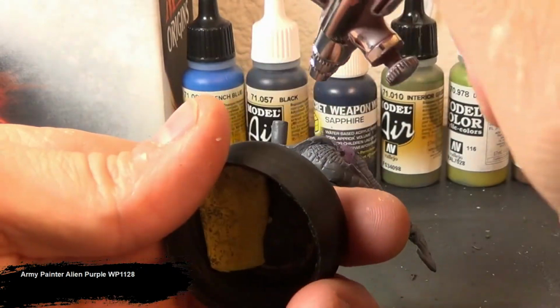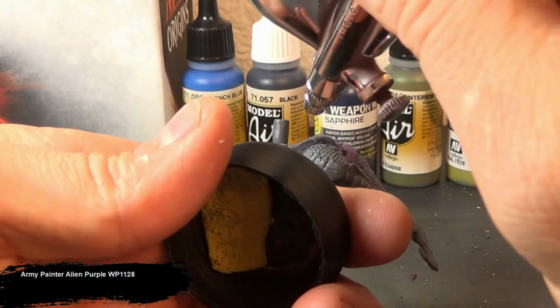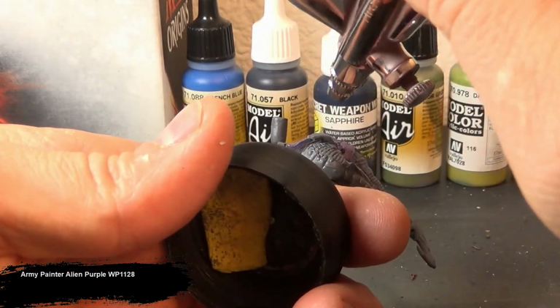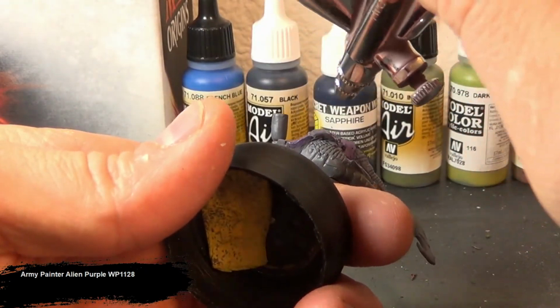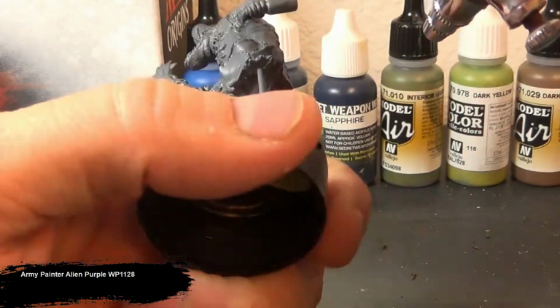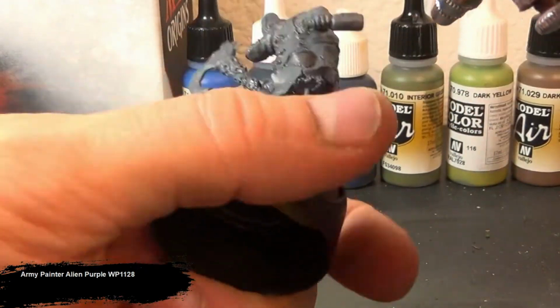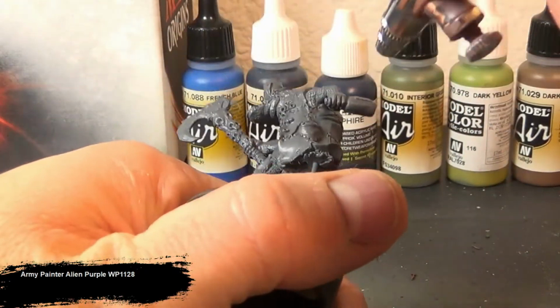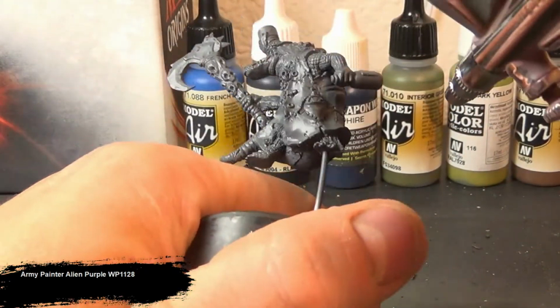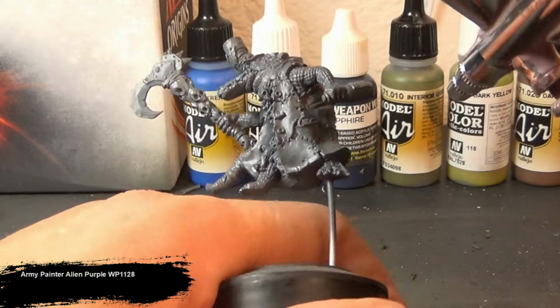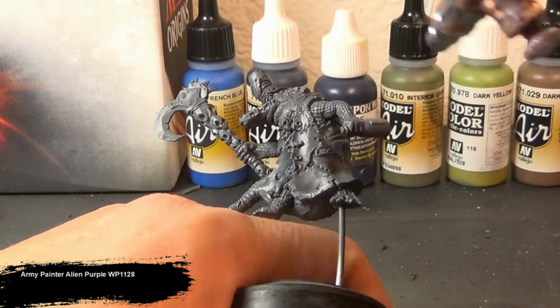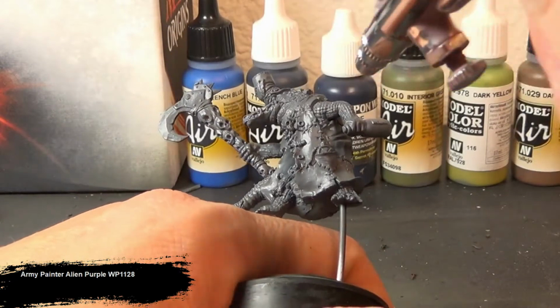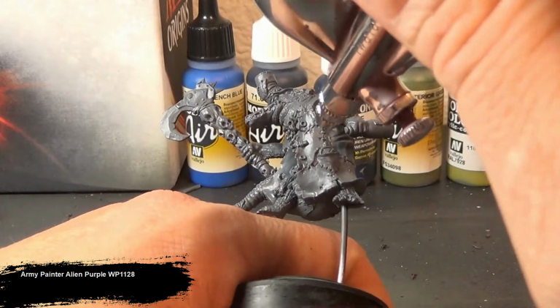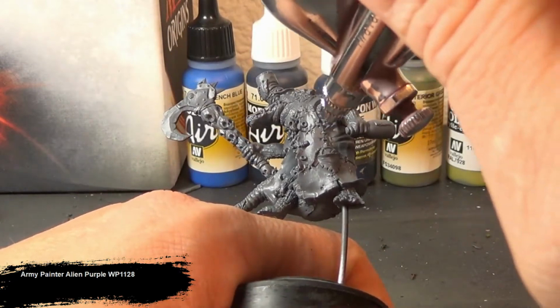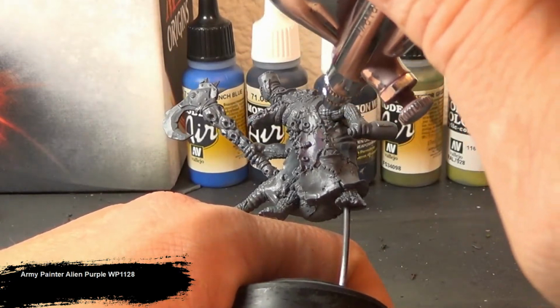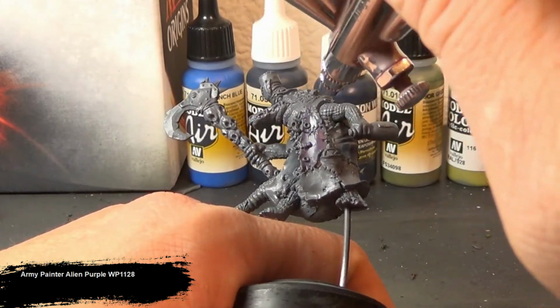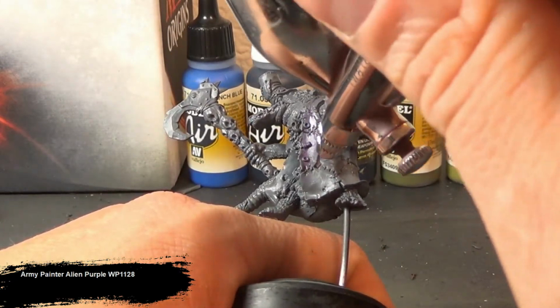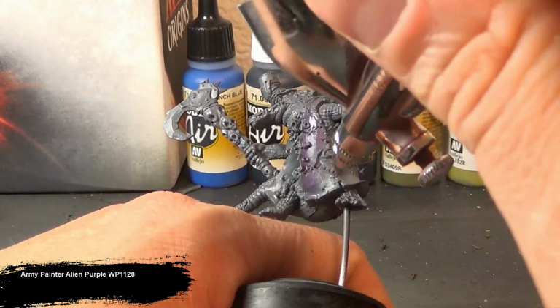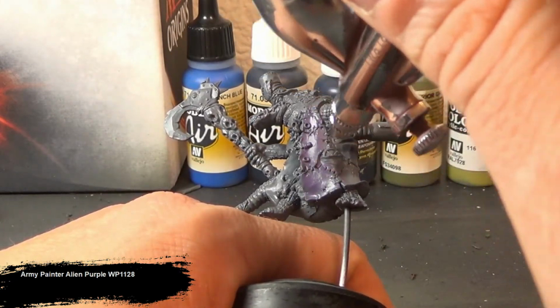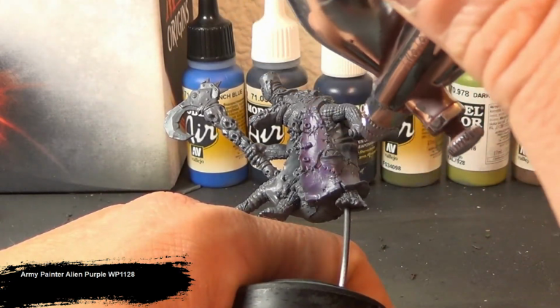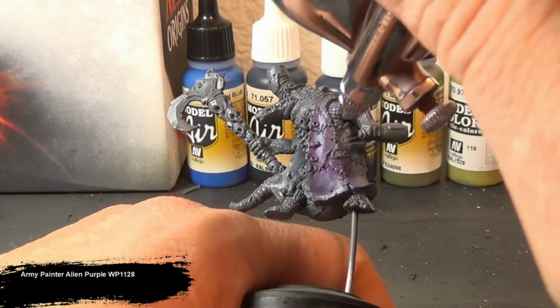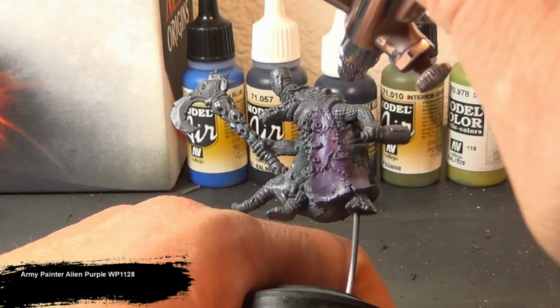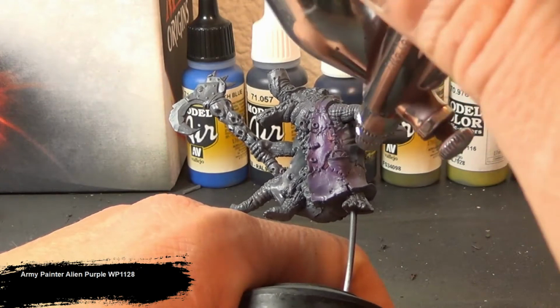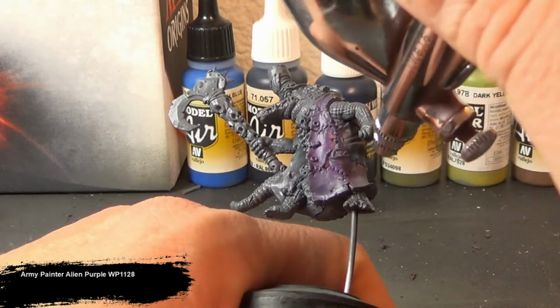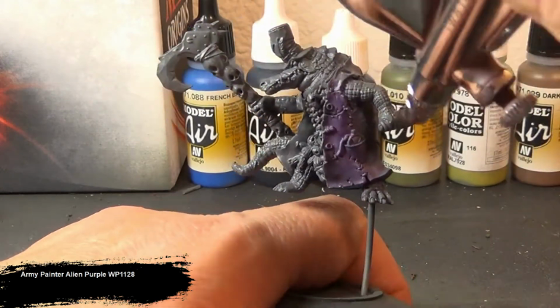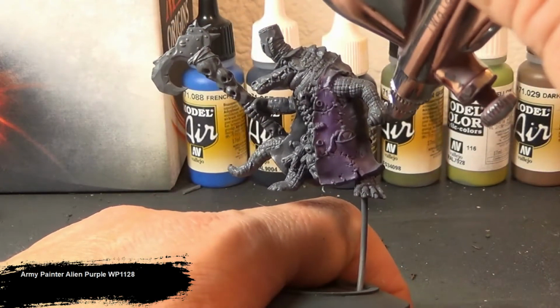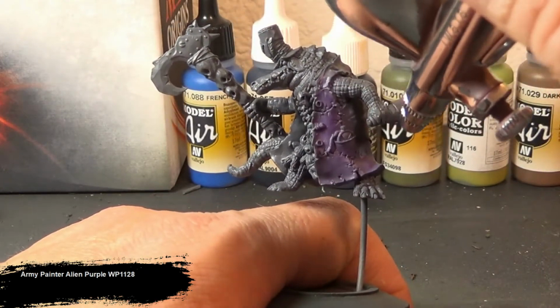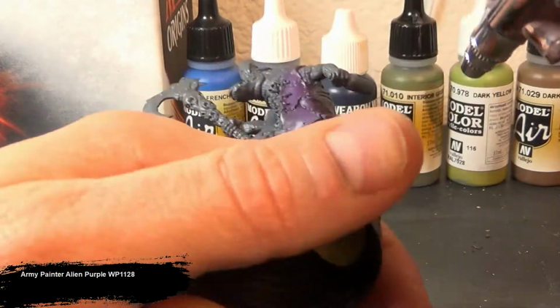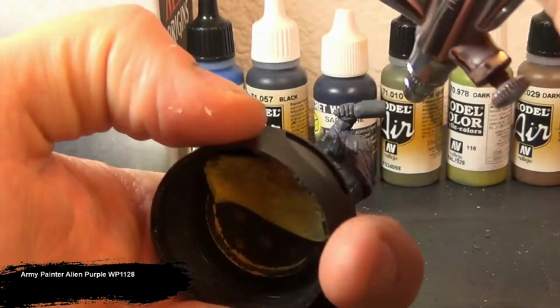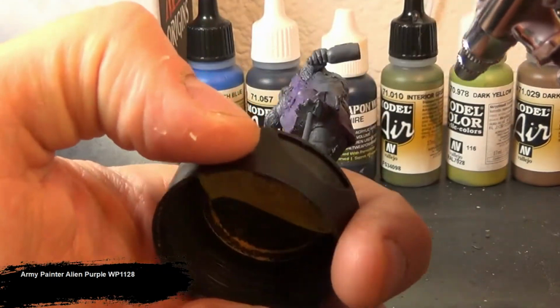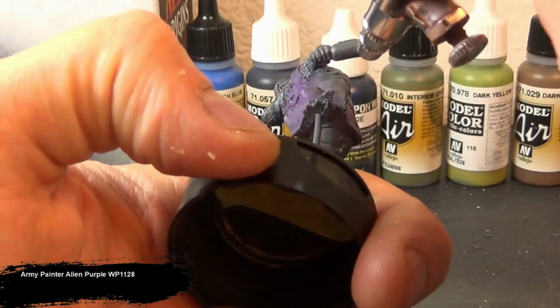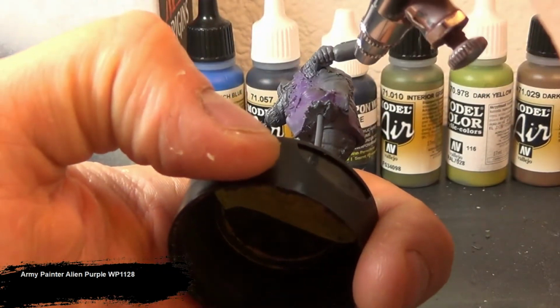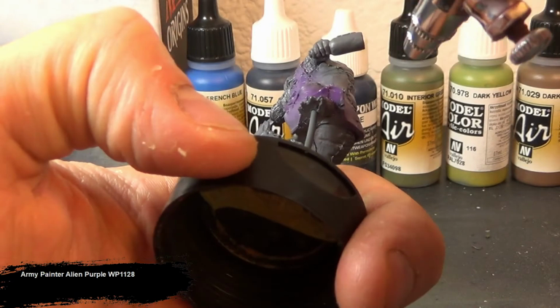We'll be using a three color technique for every primary tone. Because of this I opted not to use pre-shading techniques, as the effect of the lights and darks would really be lost using the multiple shades of my actual color tones on top of it.